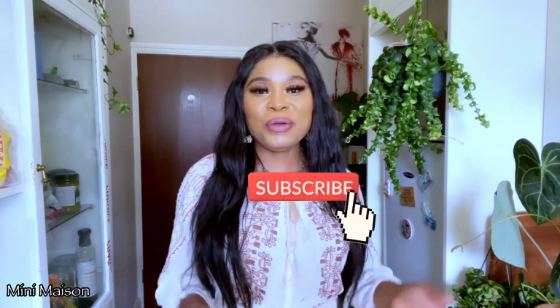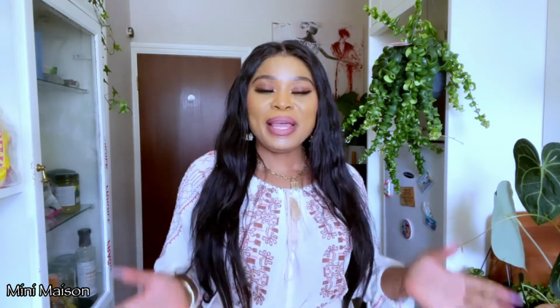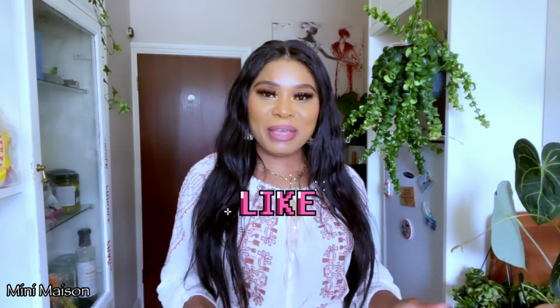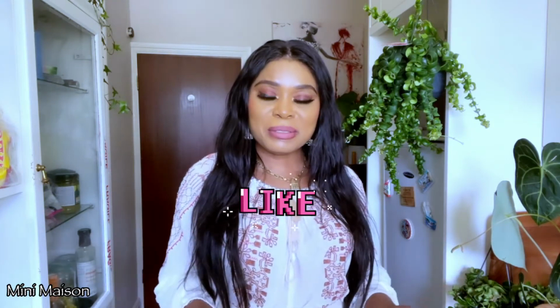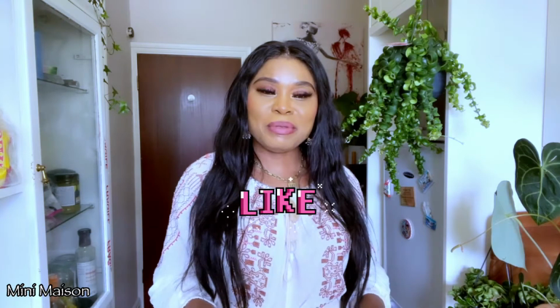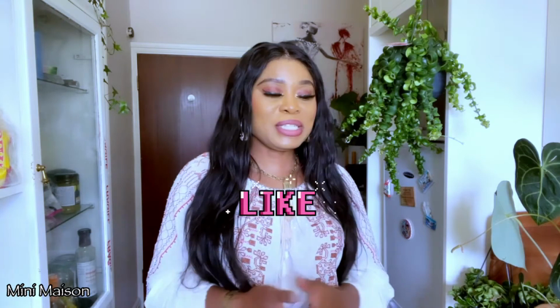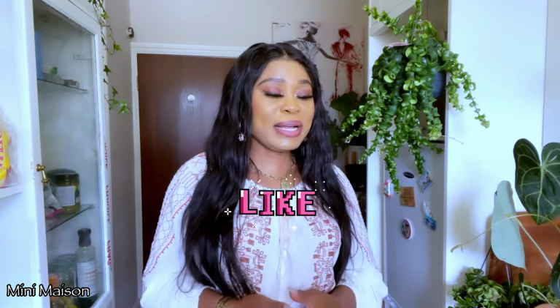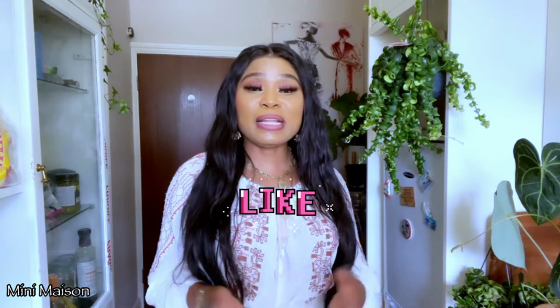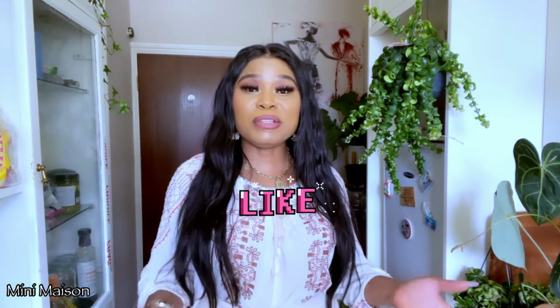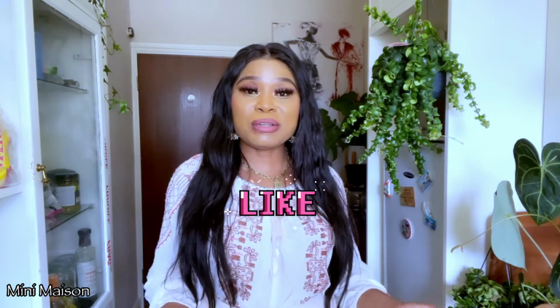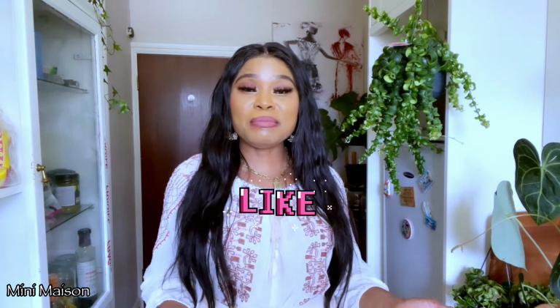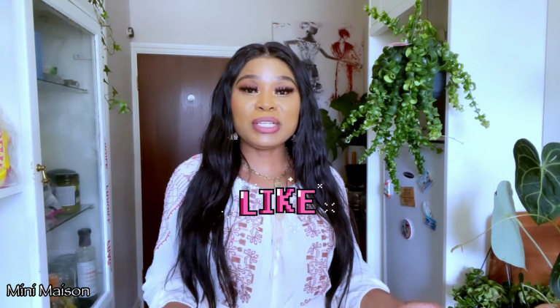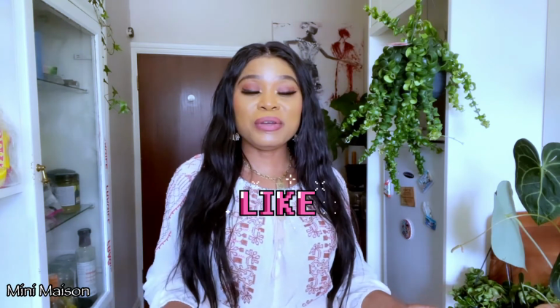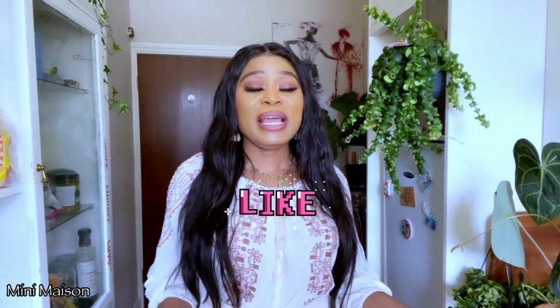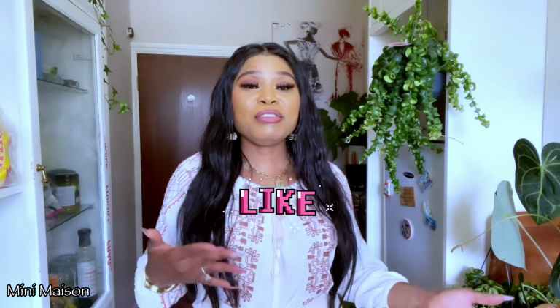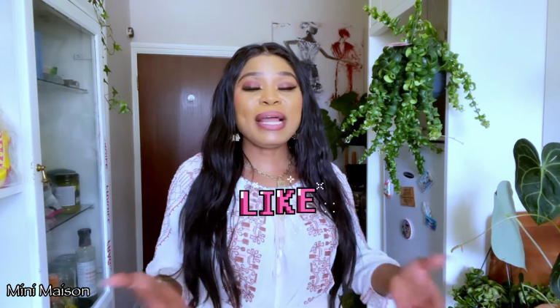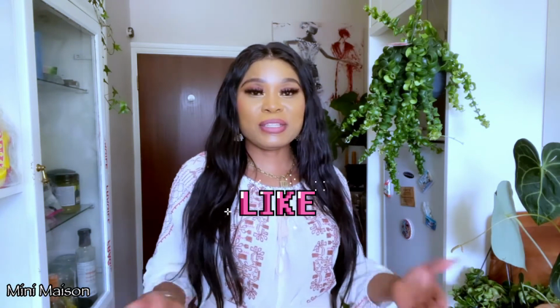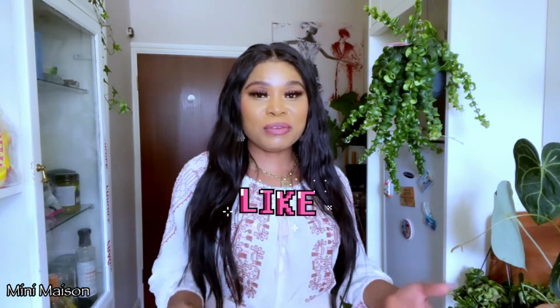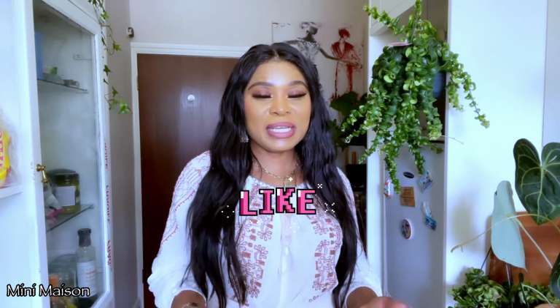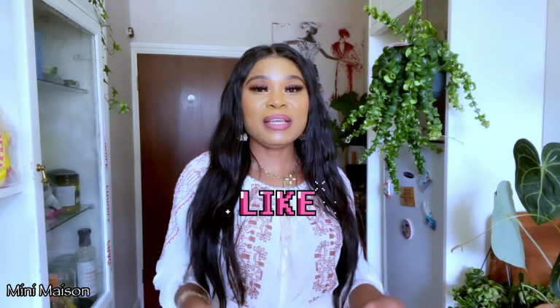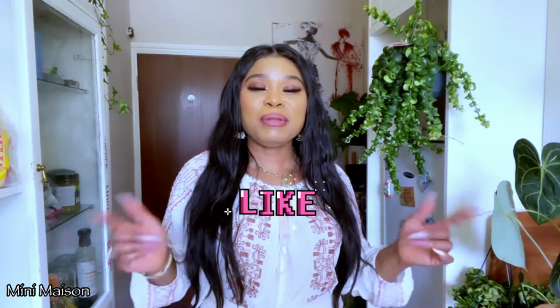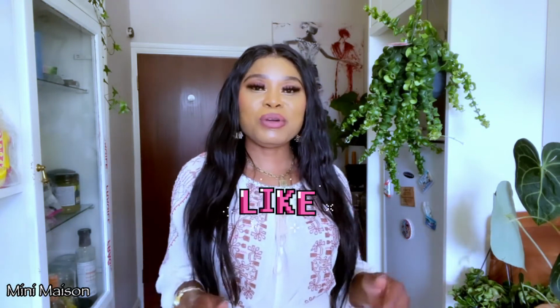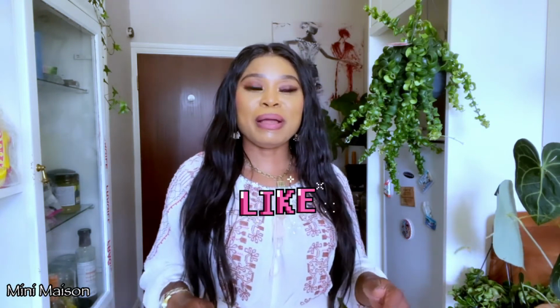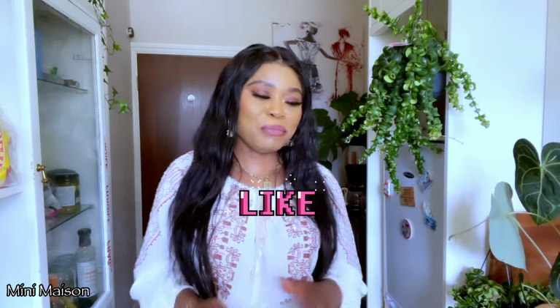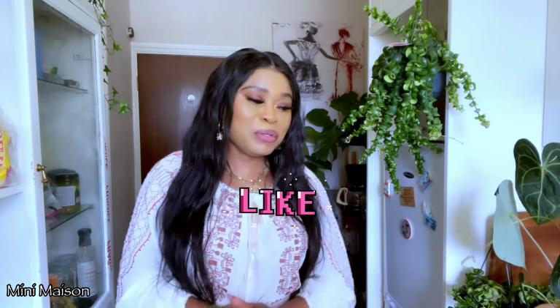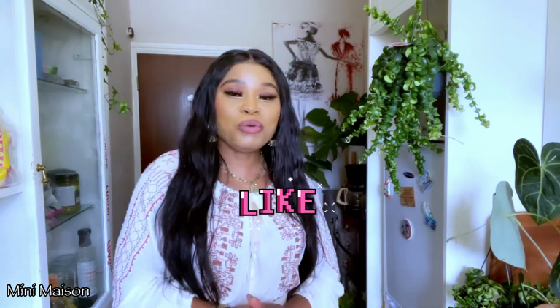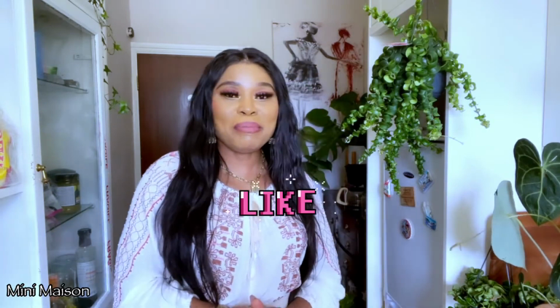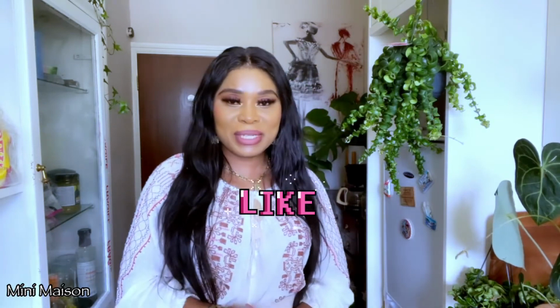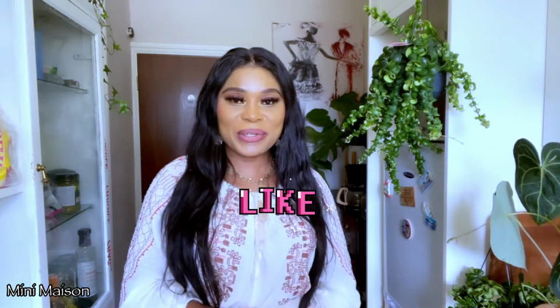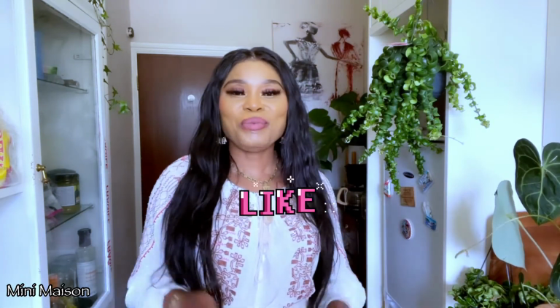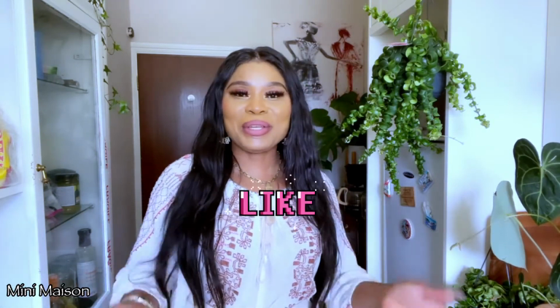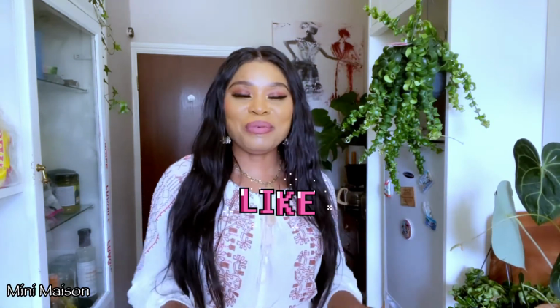If you haven't subscribed to my channel, I'd love you to subscribe. If you do like this sort of content, please do come back. So without much ado, we're going to get on with it.